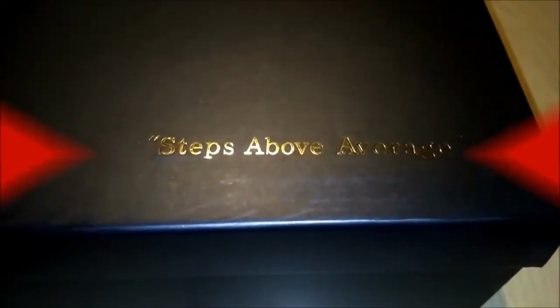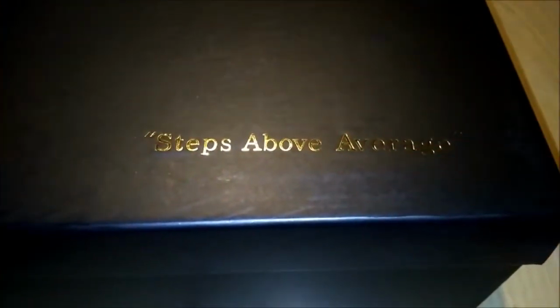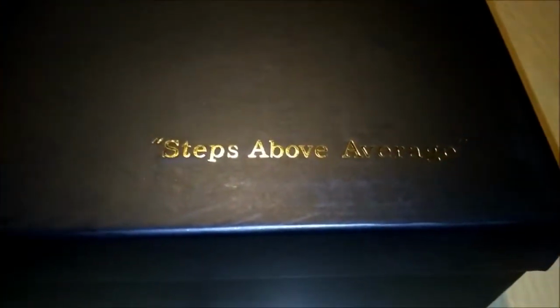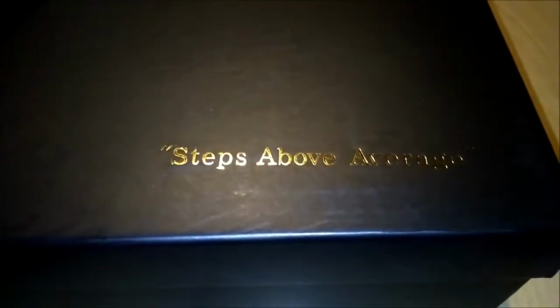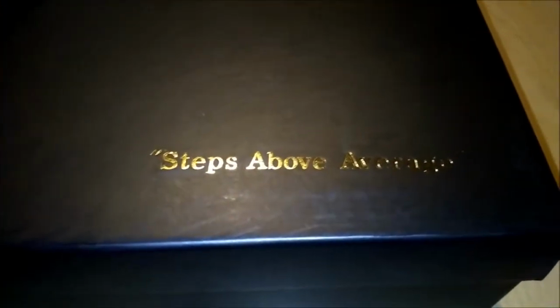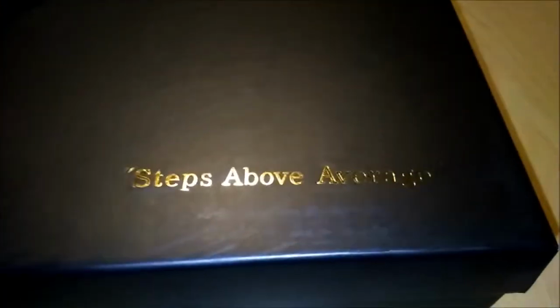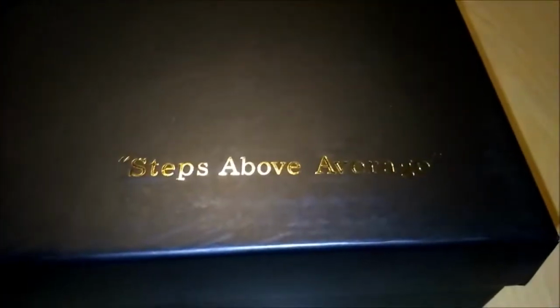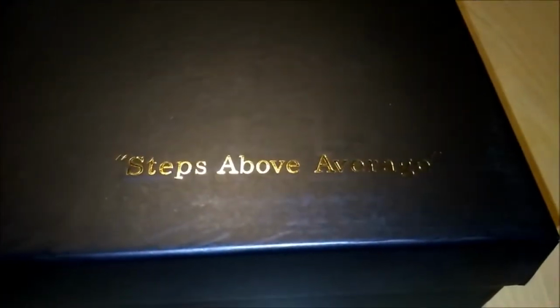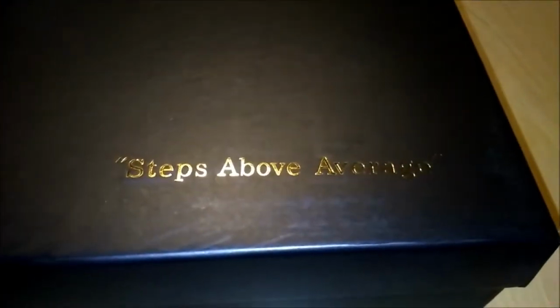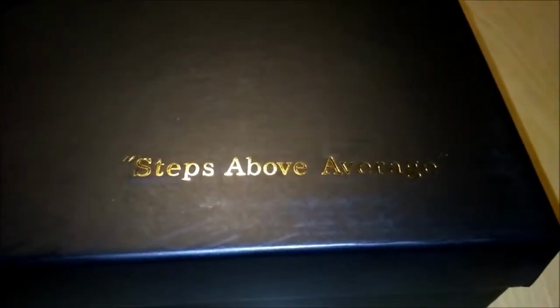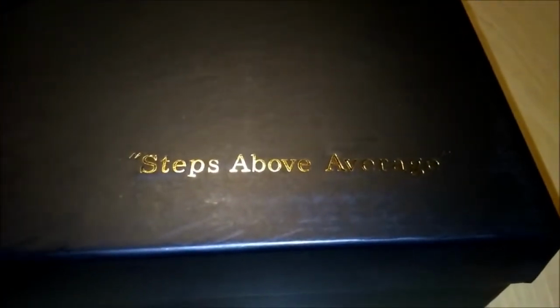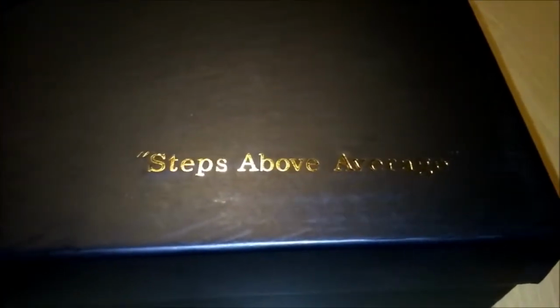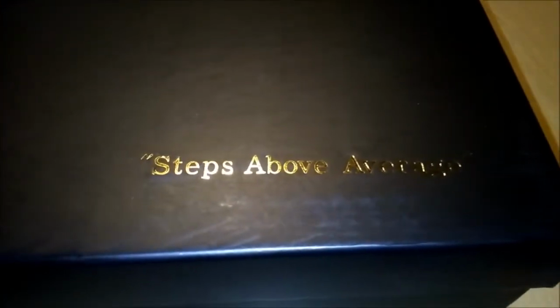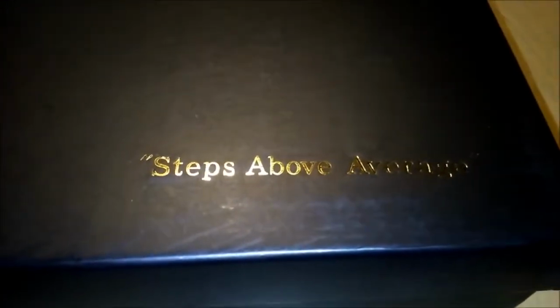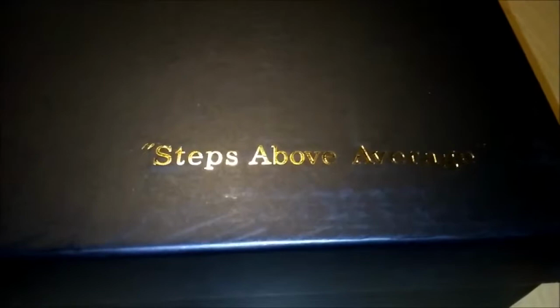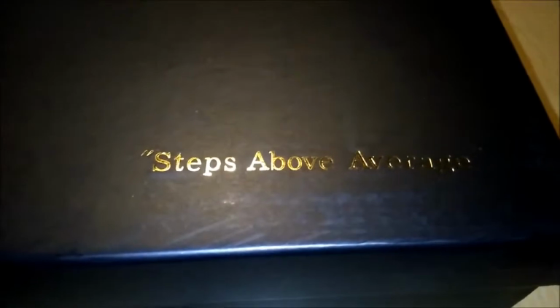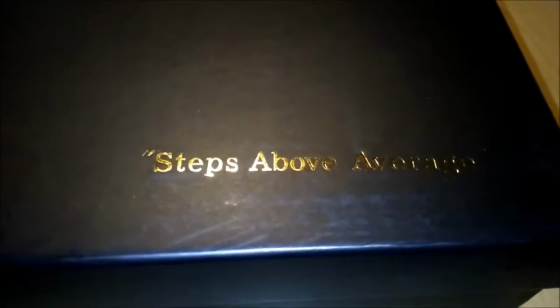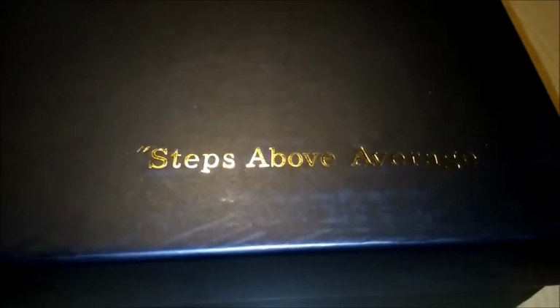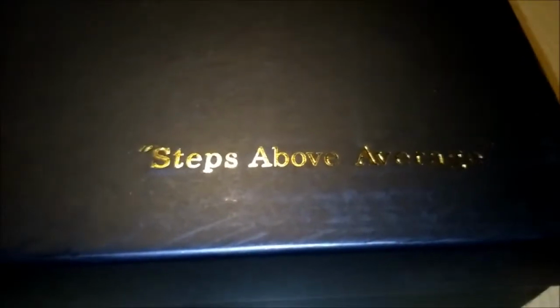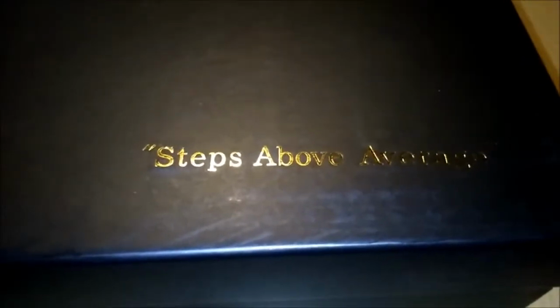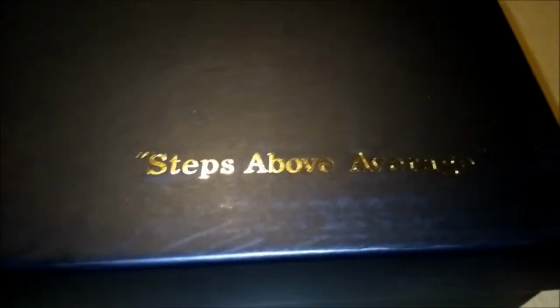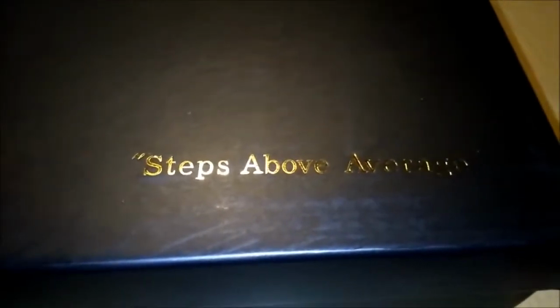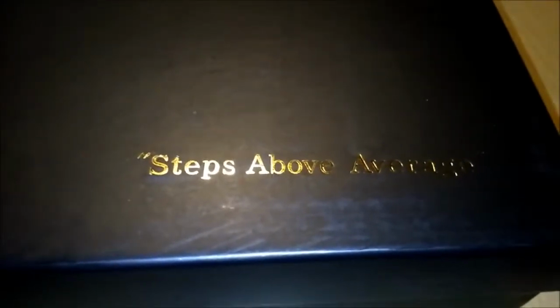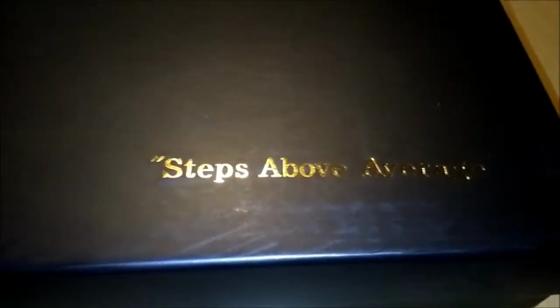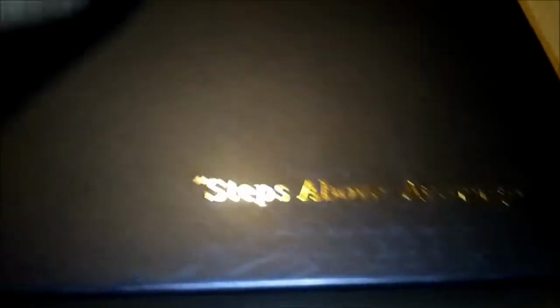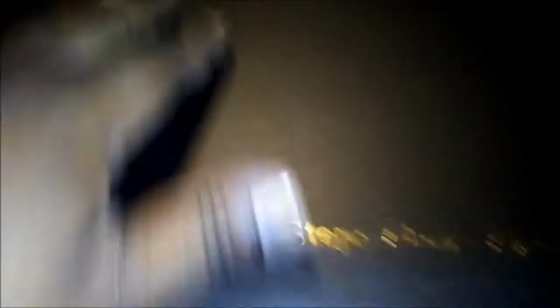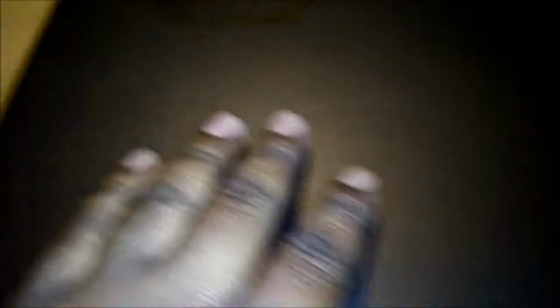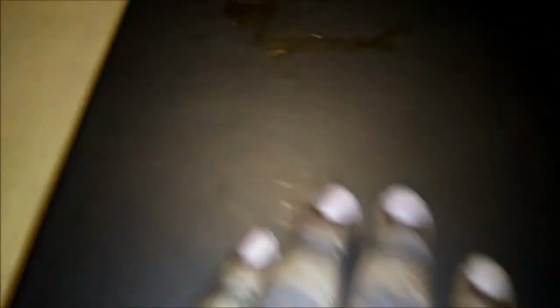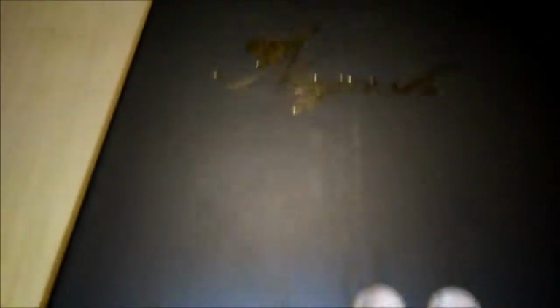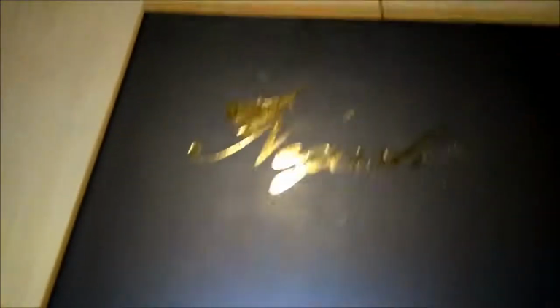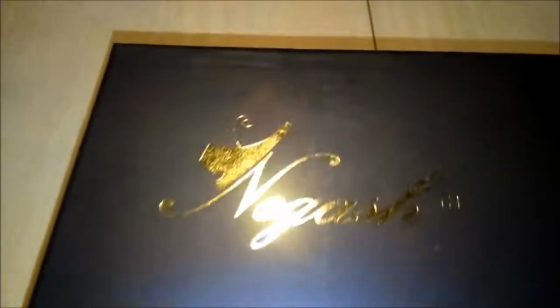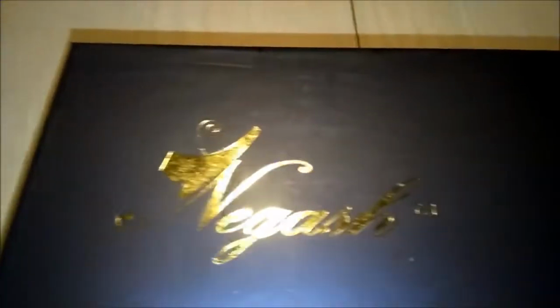I got another unboxing for you — steps above average. If you own a pair or you've seen the brand, you already know what it is. The Gash in the house.